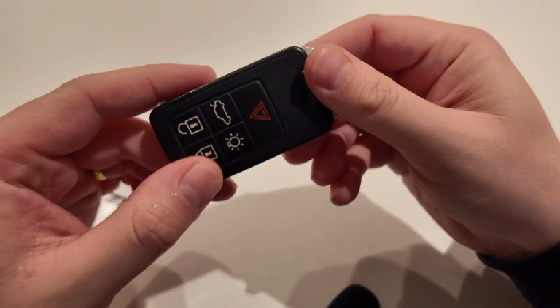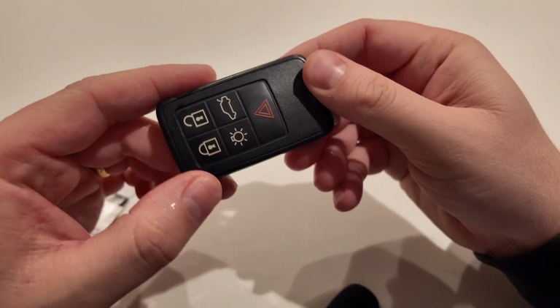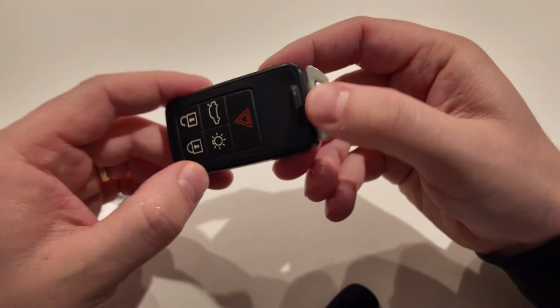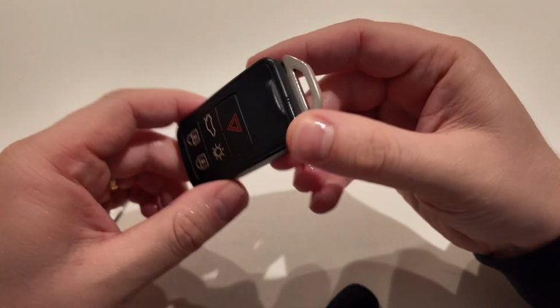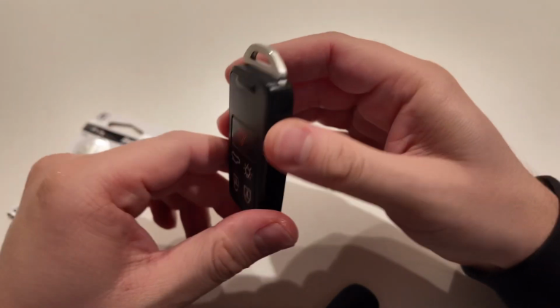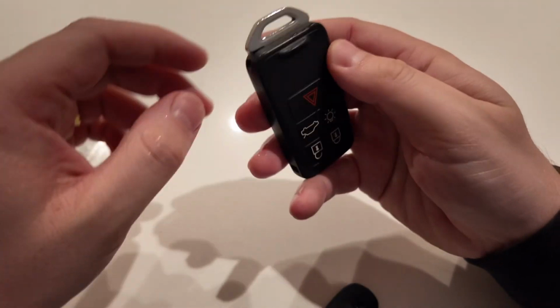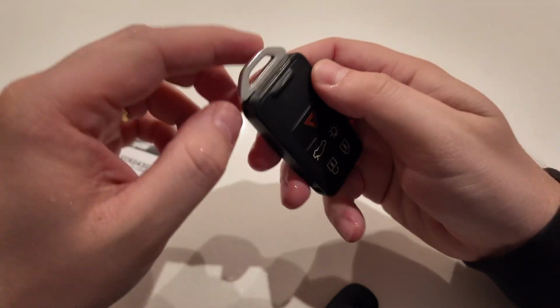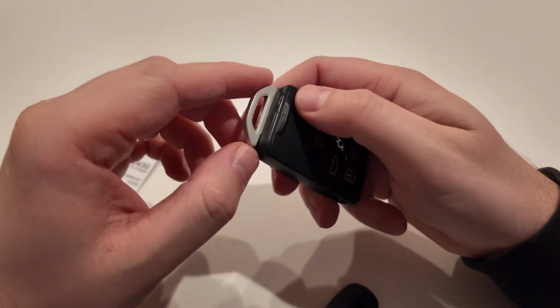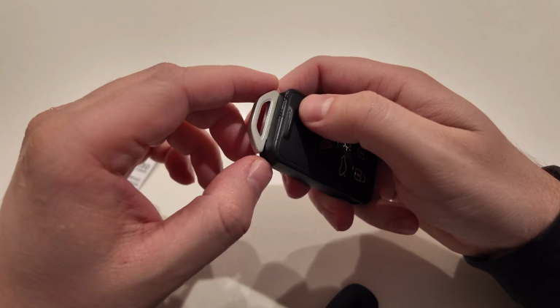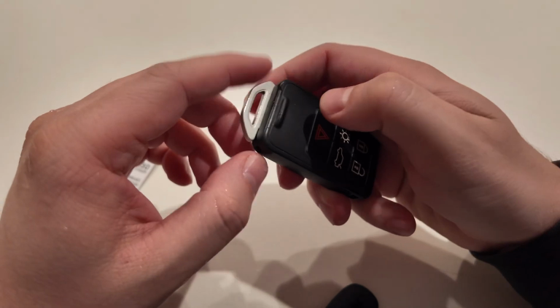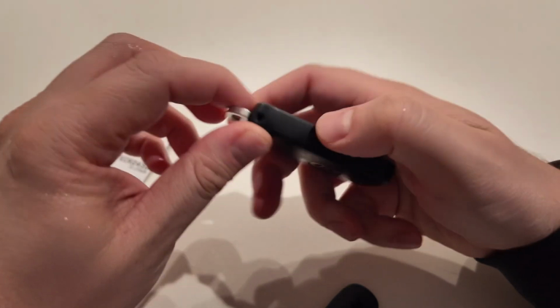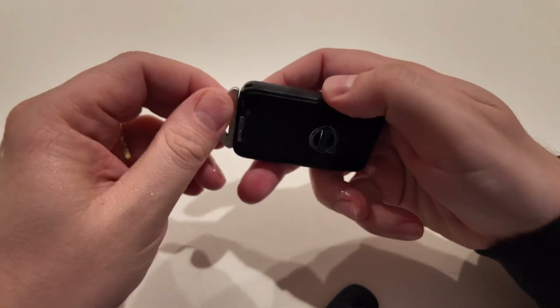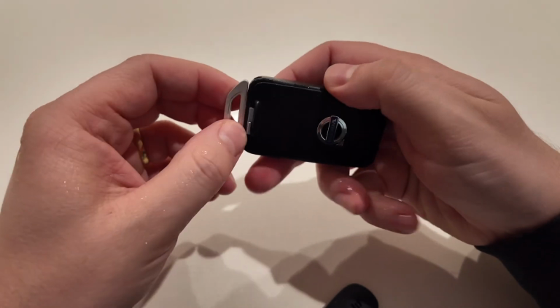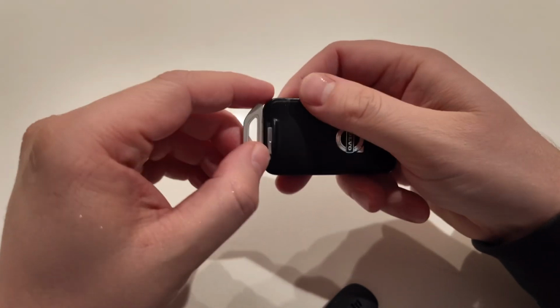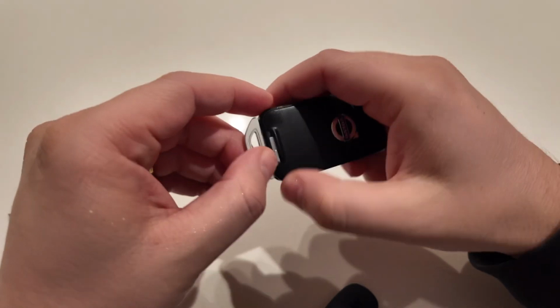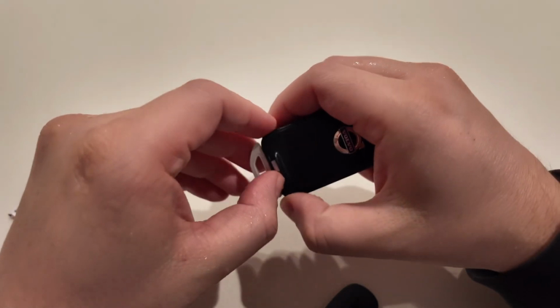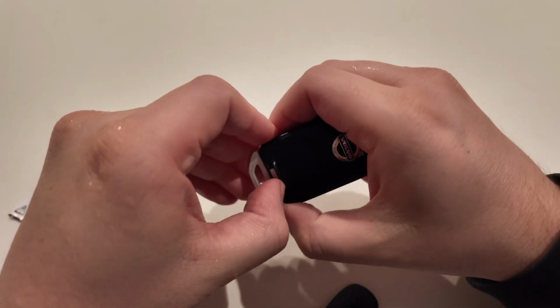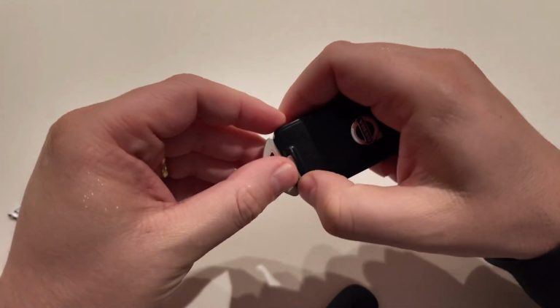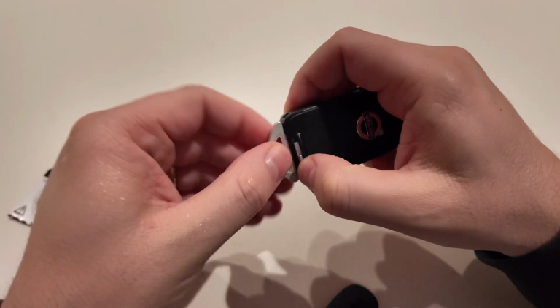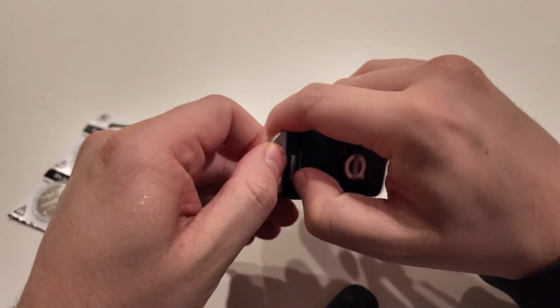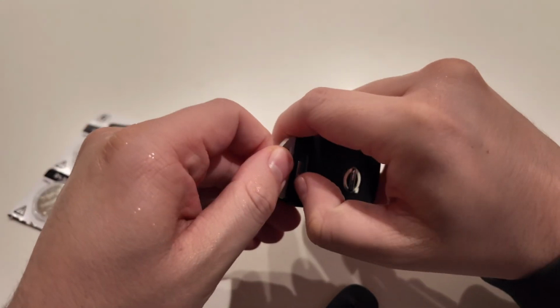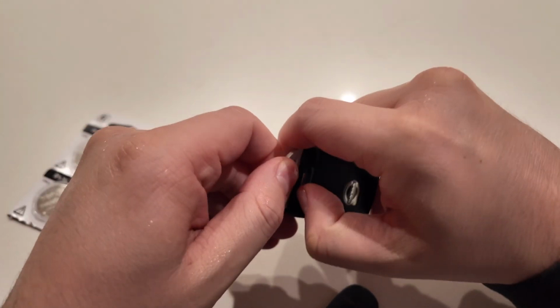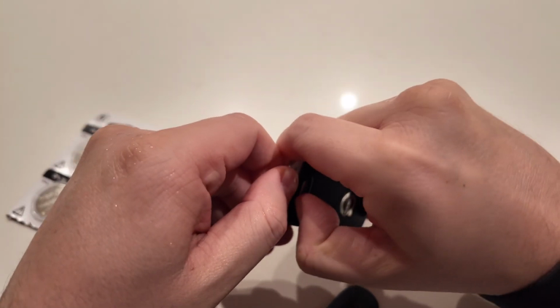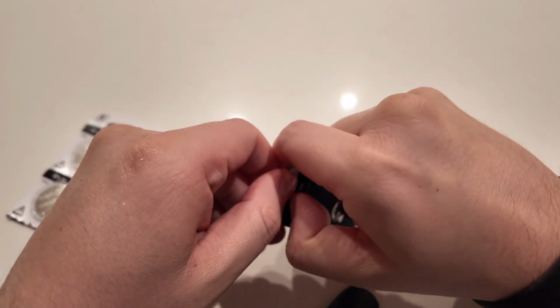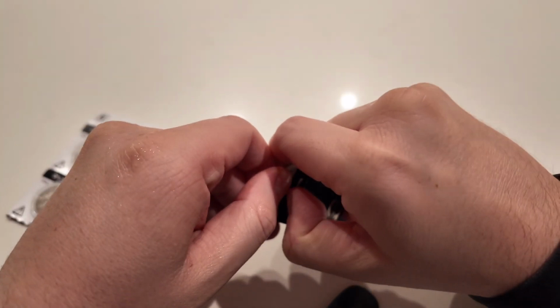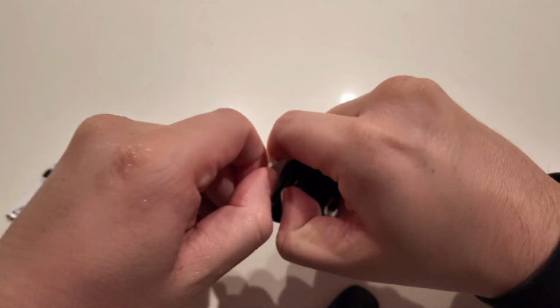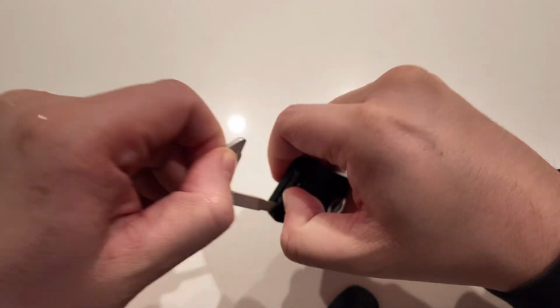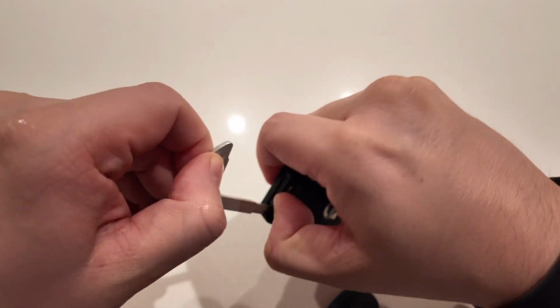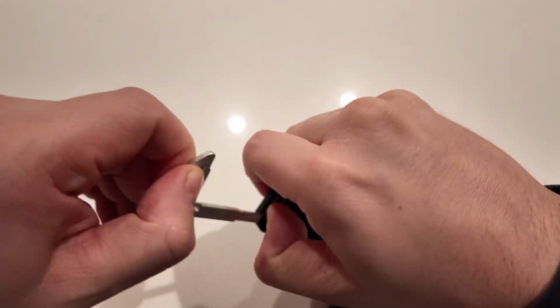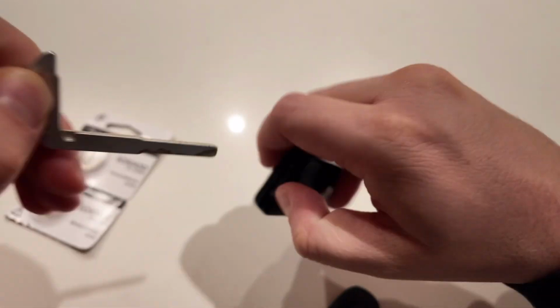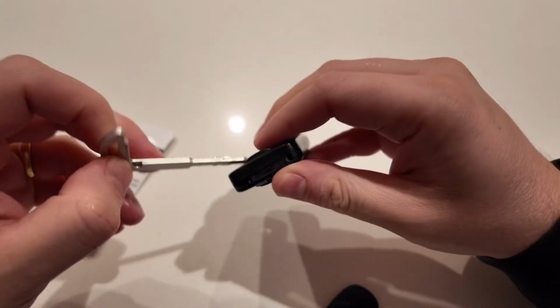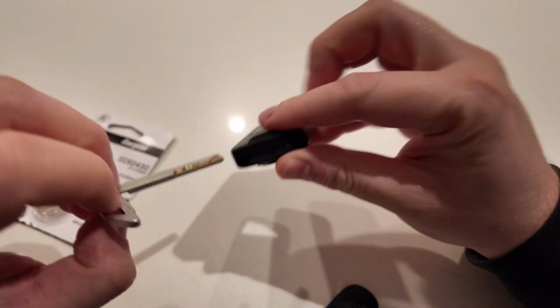So basically, you're going to take this piece right here, slide this up, and then push this out — that's the main key to open the doors from the outside.